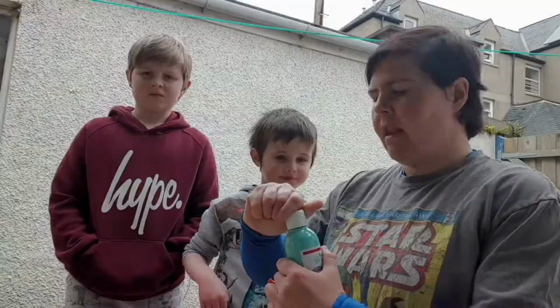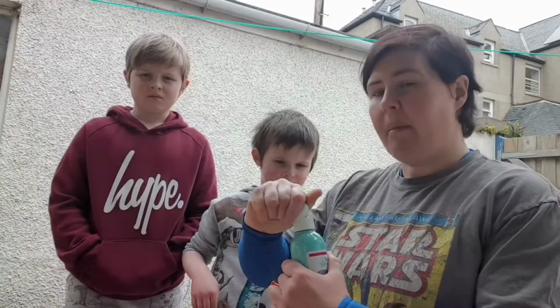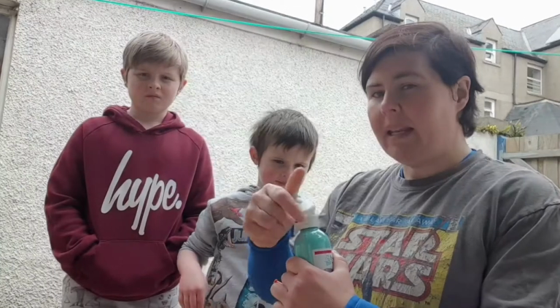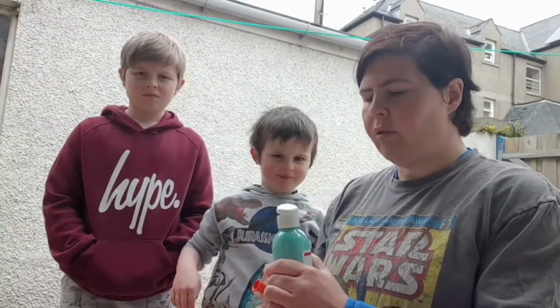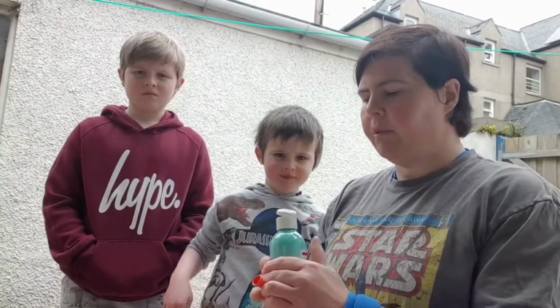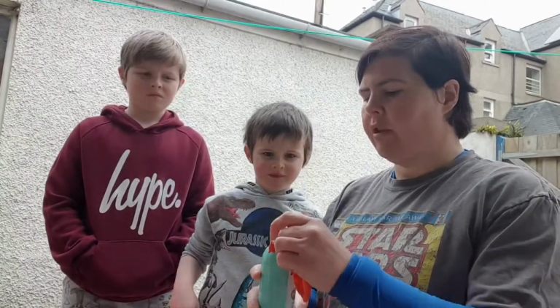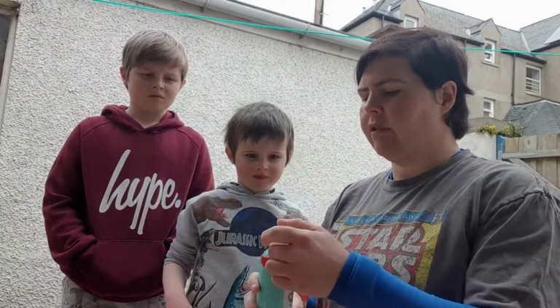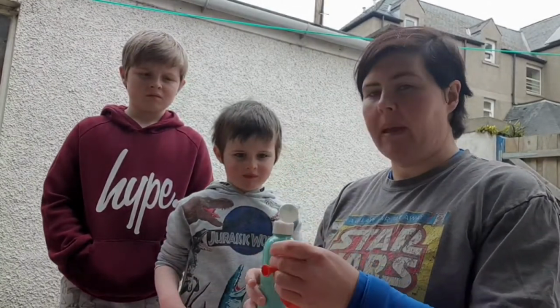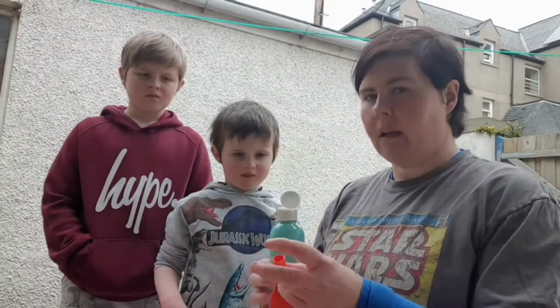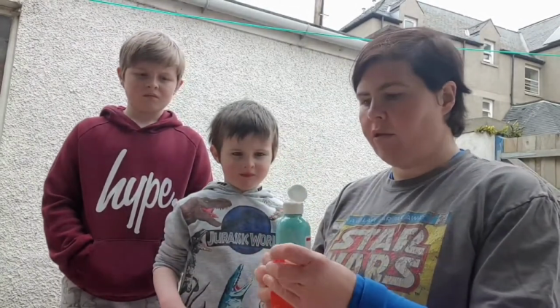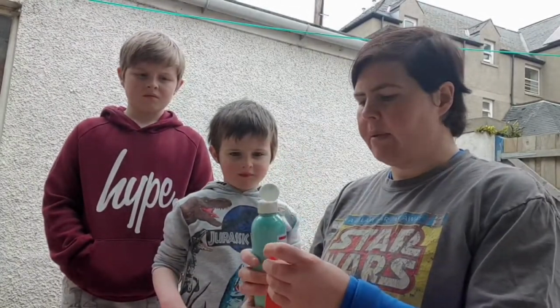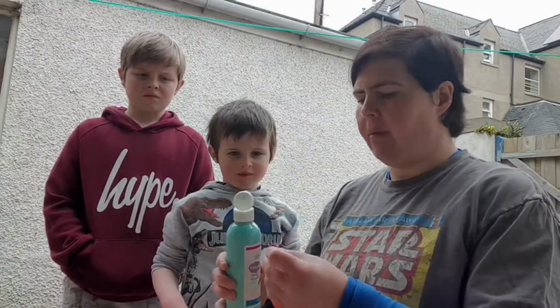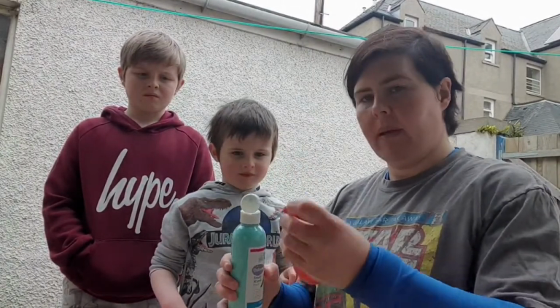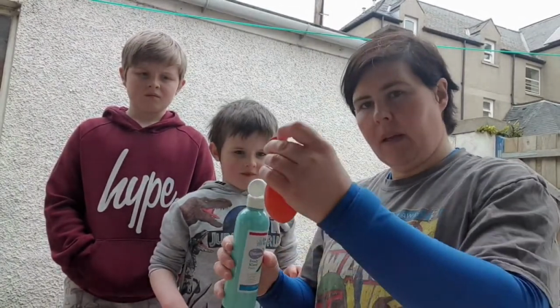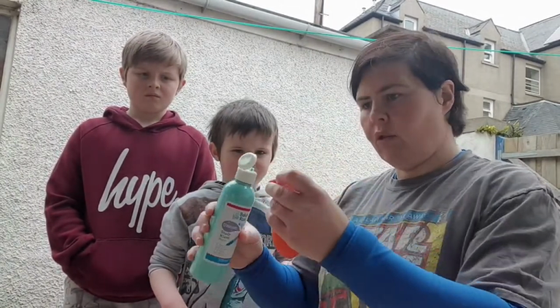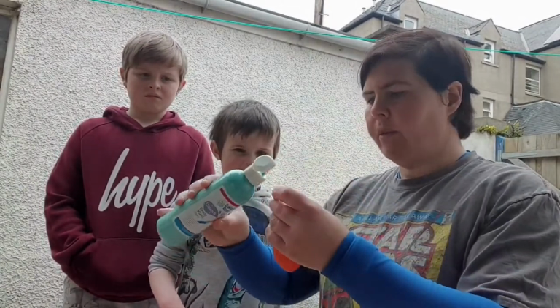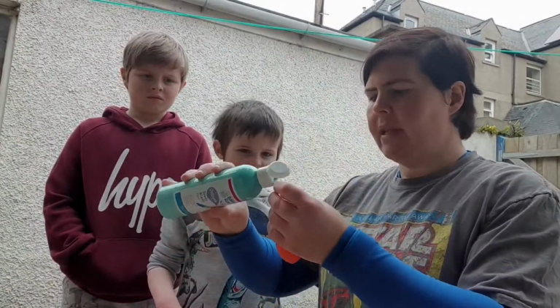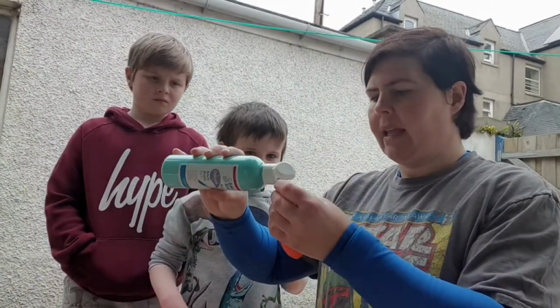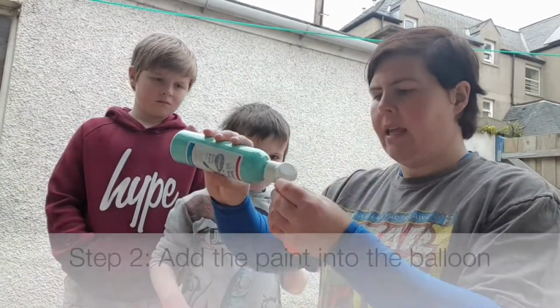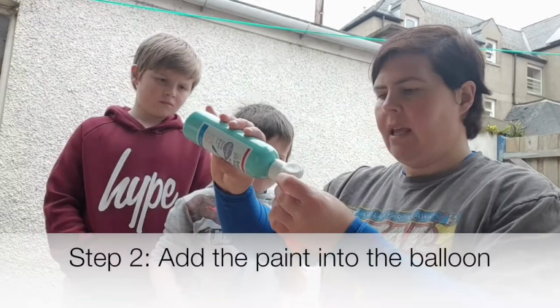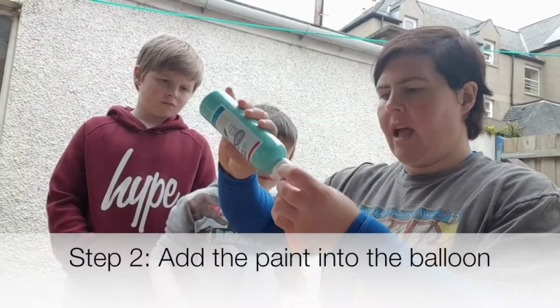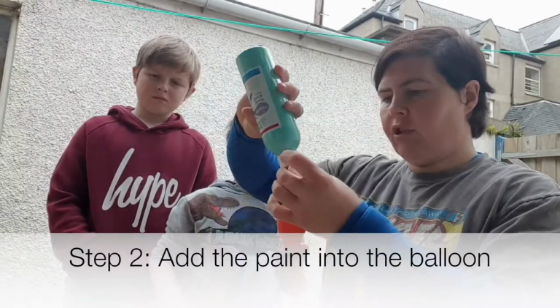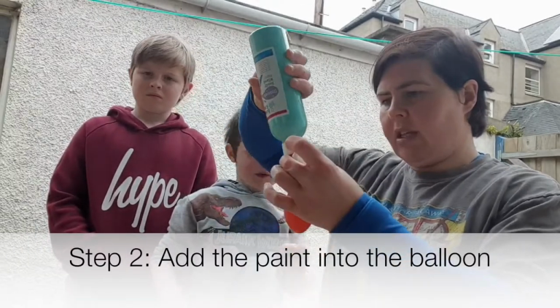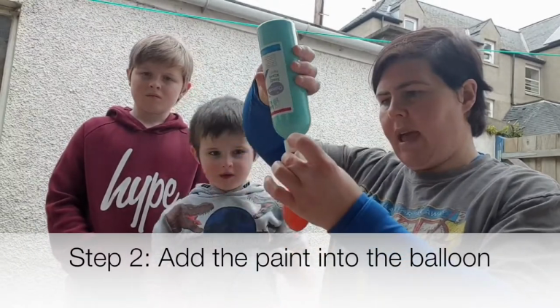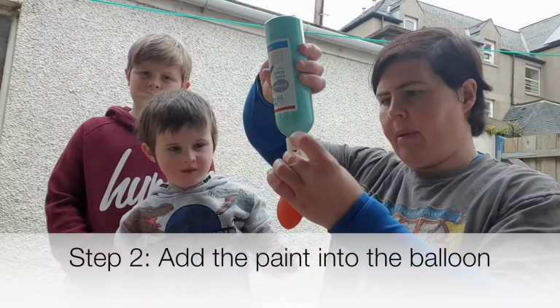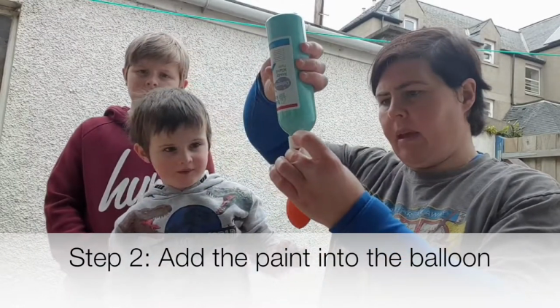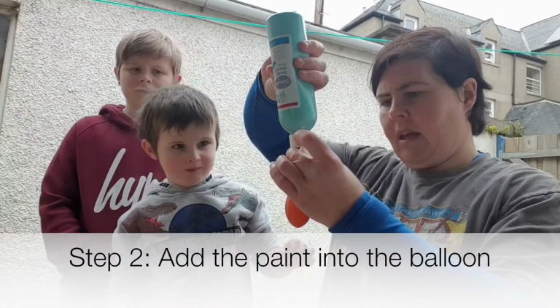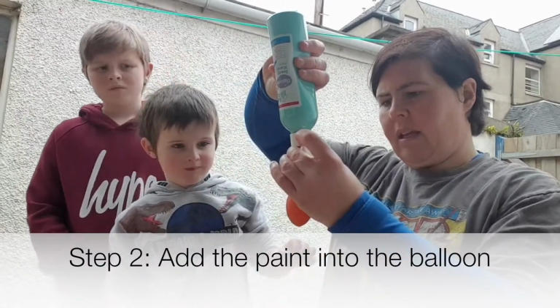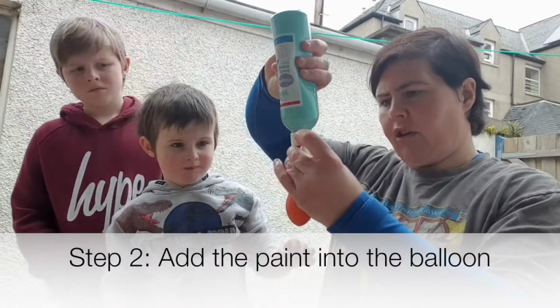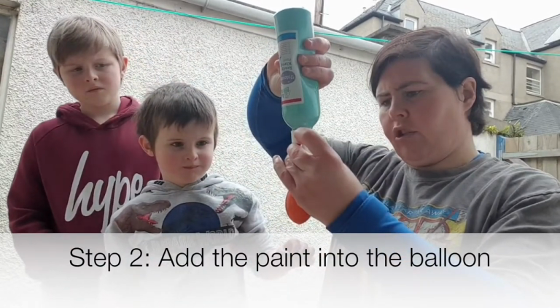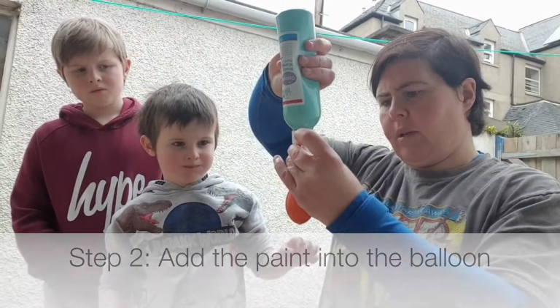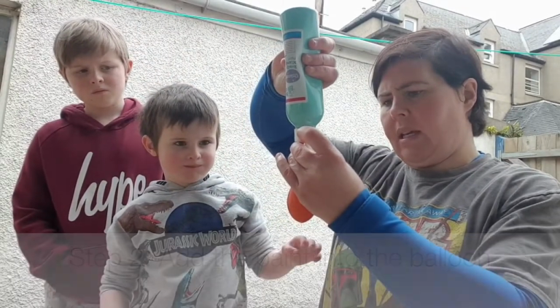Now you might need two people to do this so you might need a grown-up's help. You hold the balloon tightly and just give it a good squeeze.